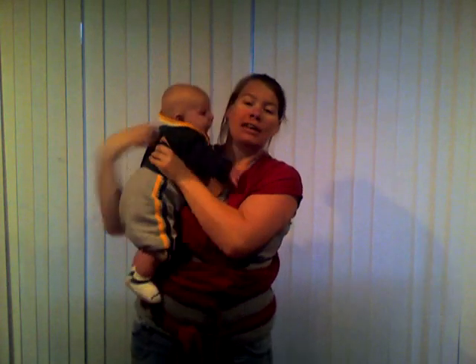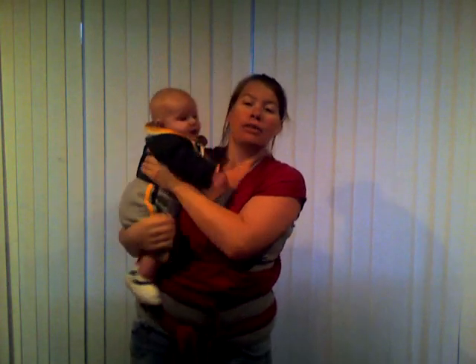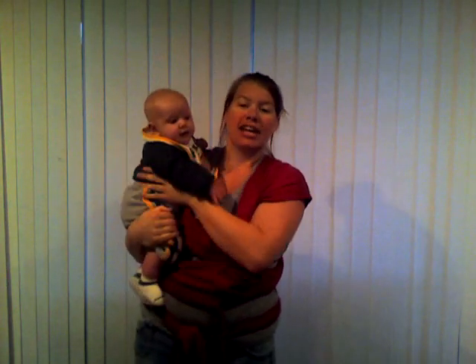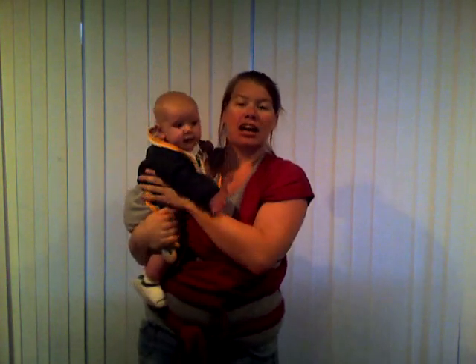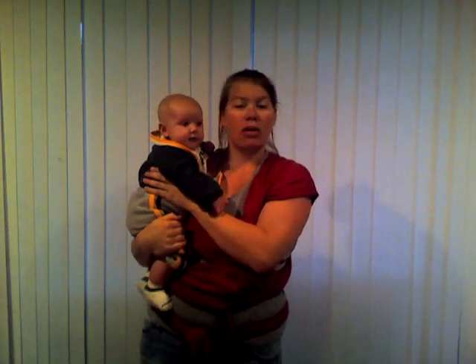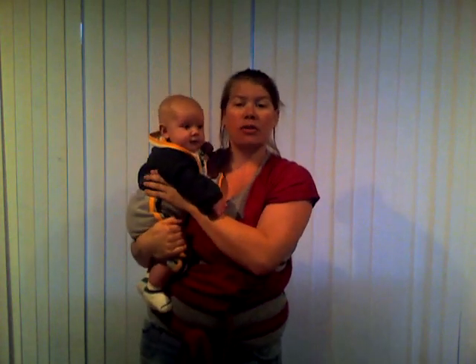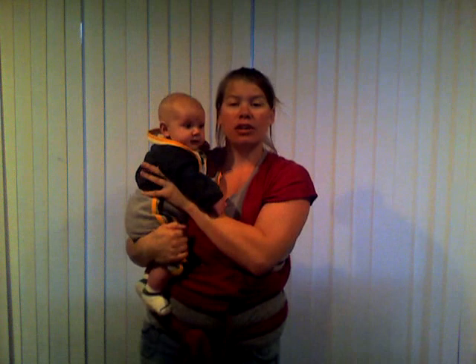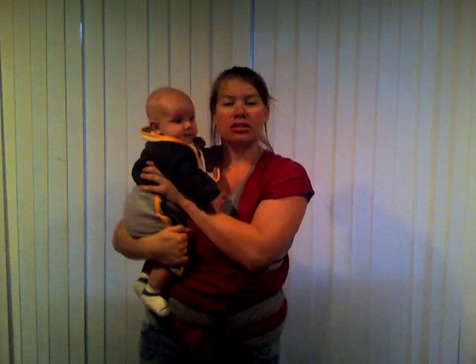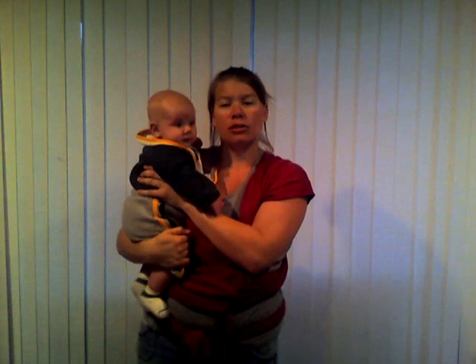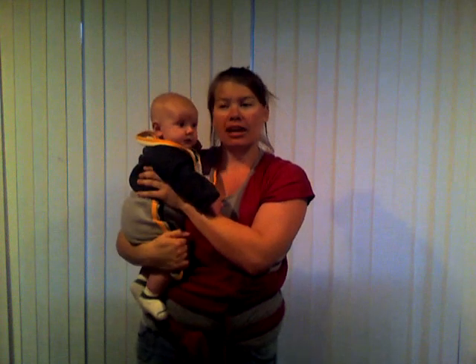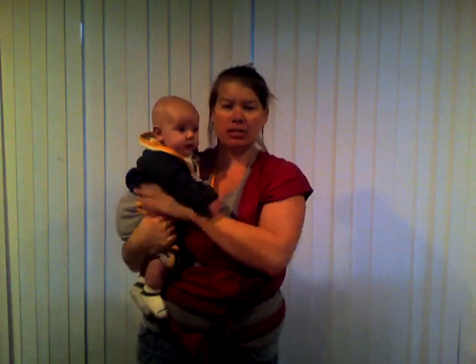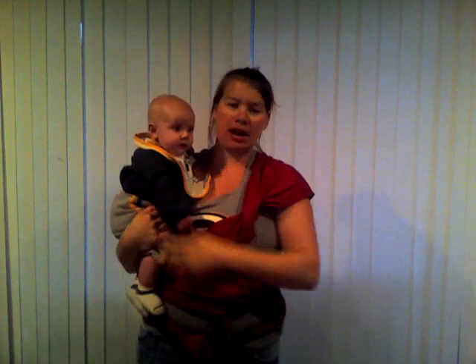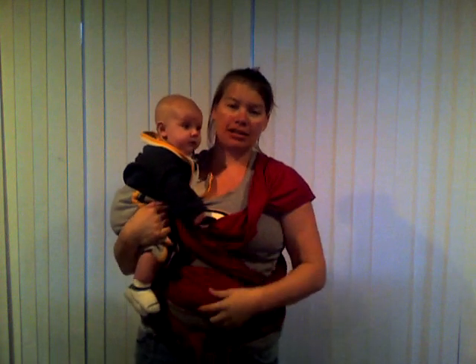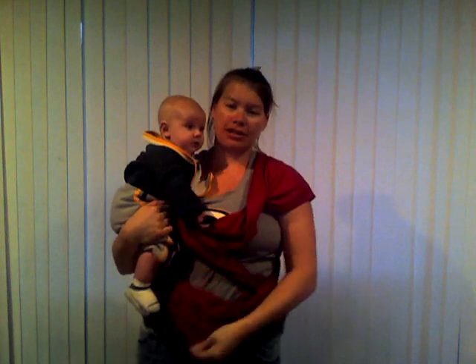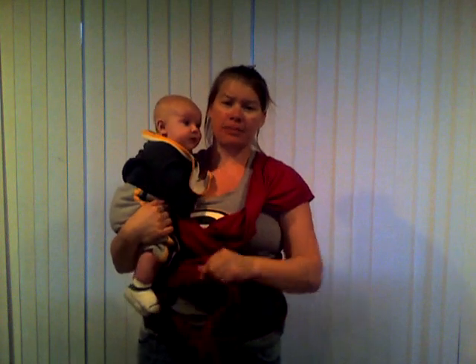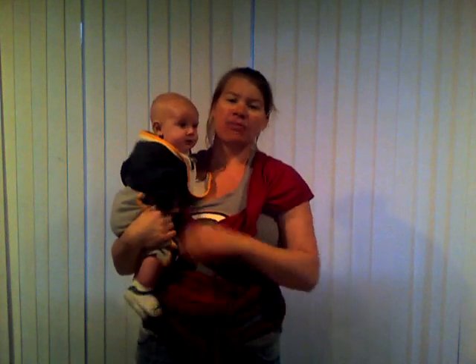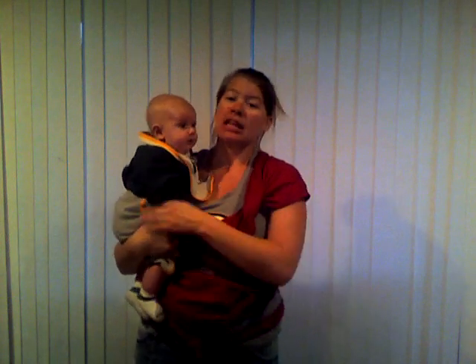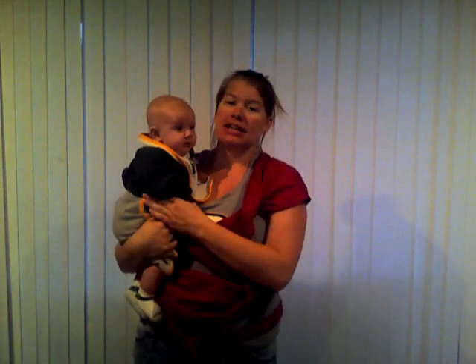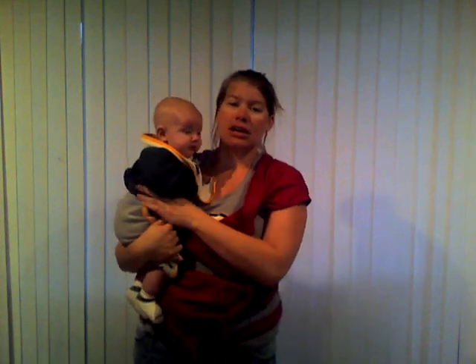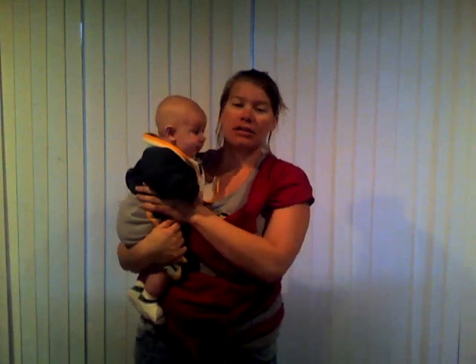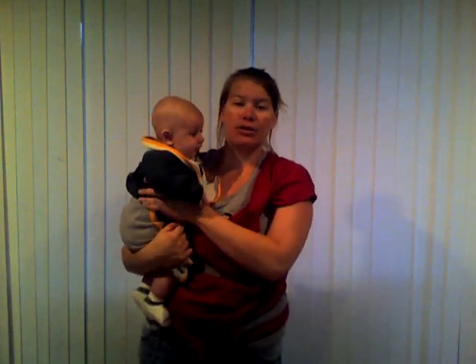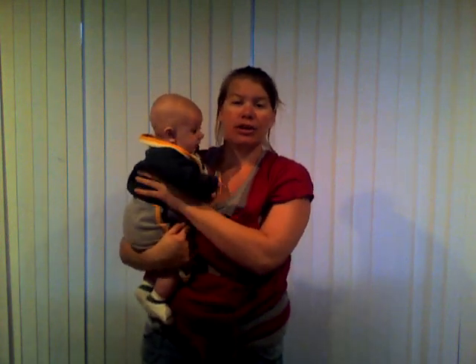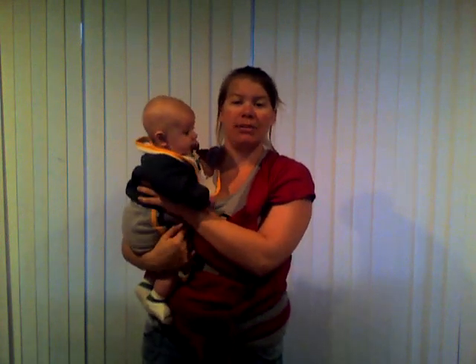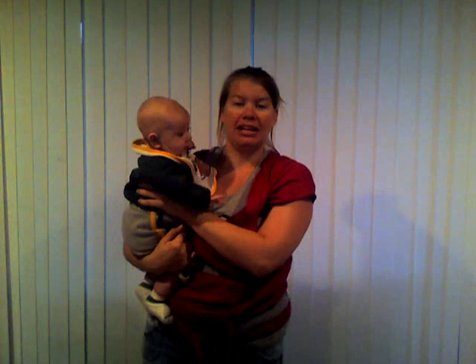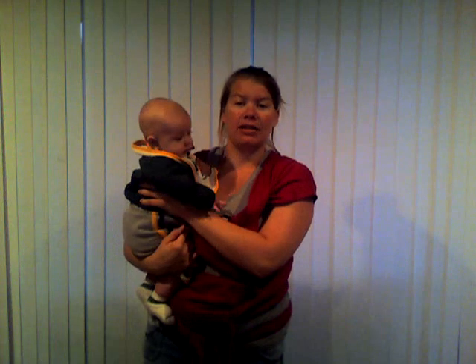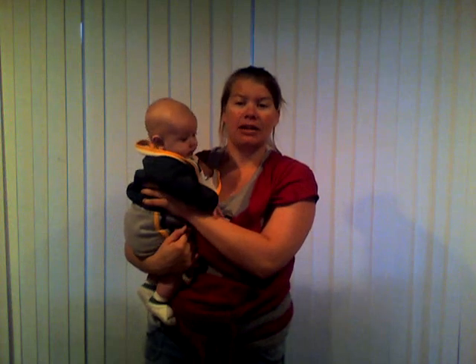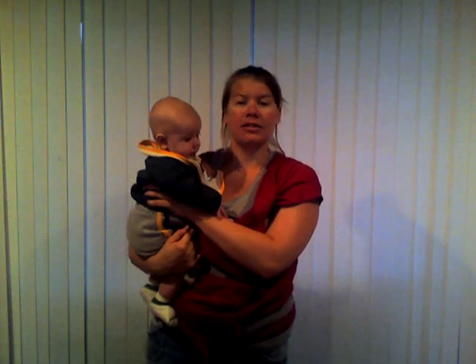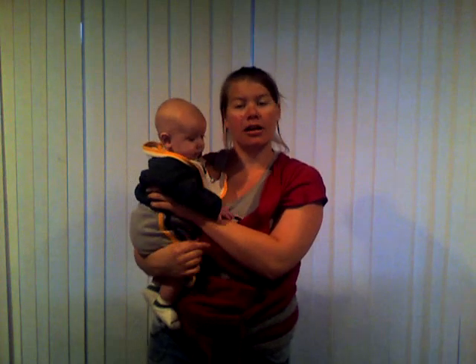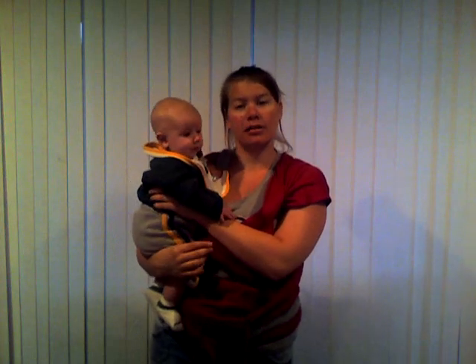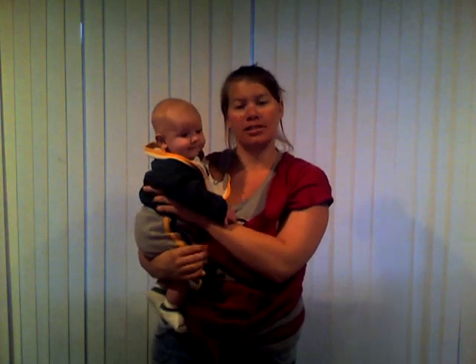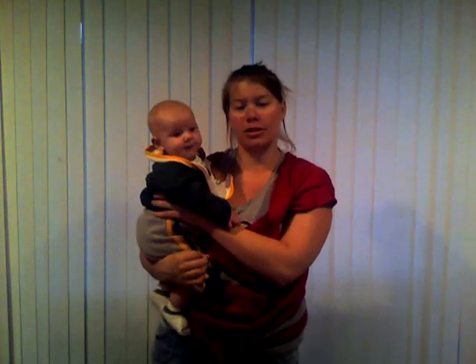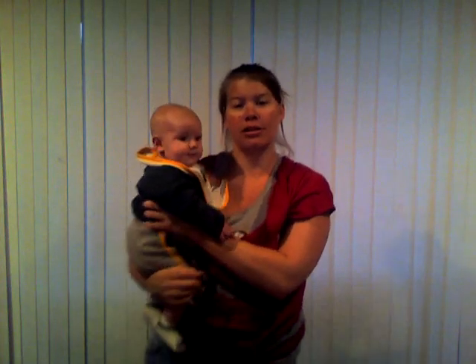Now when you take that off, you can just fold it back up into the pocket right there. And that is all there is to wearing your baby in the heart-to-heart position. Thank you.